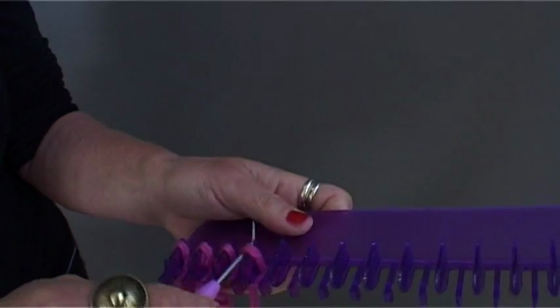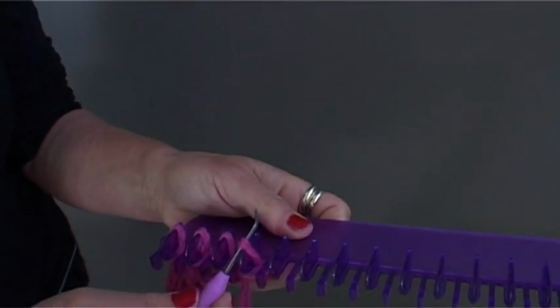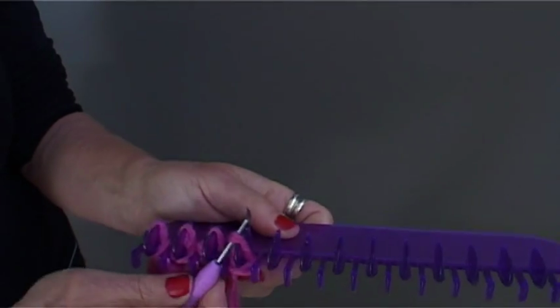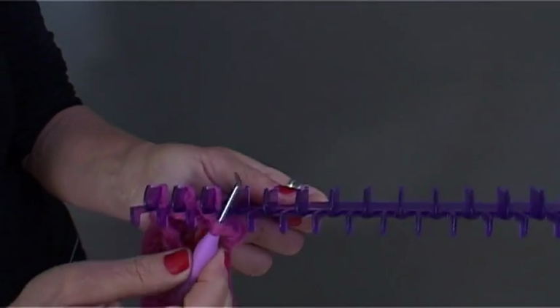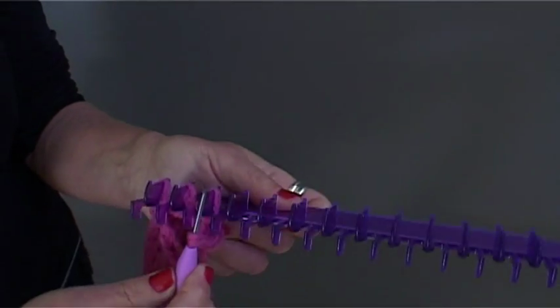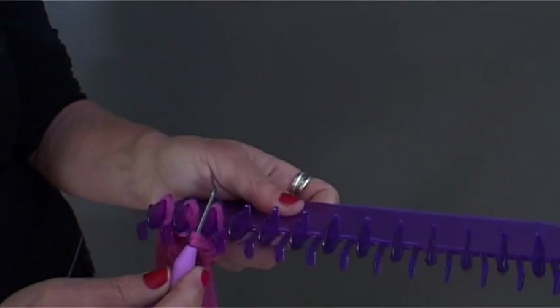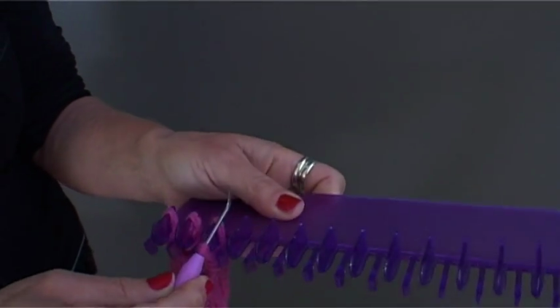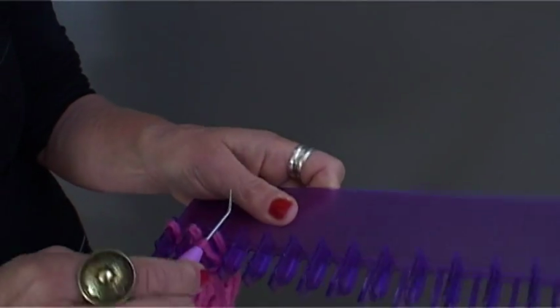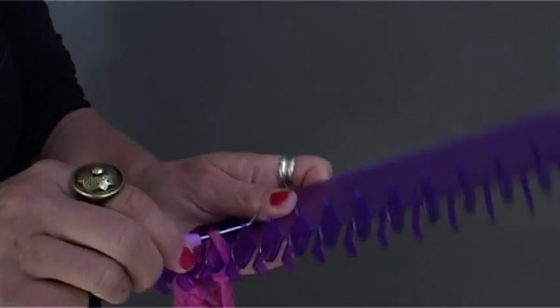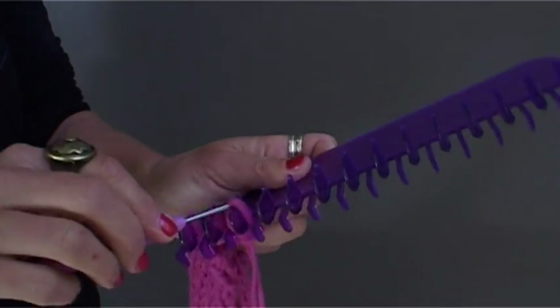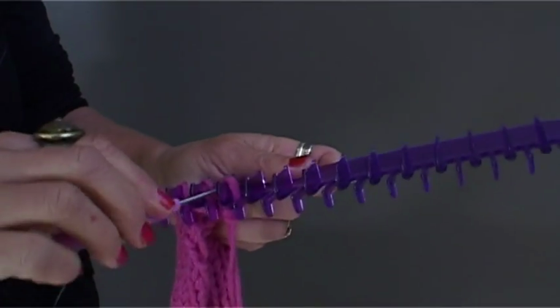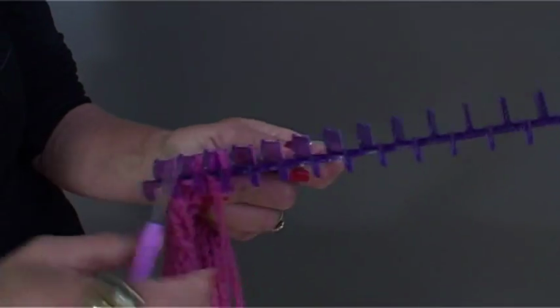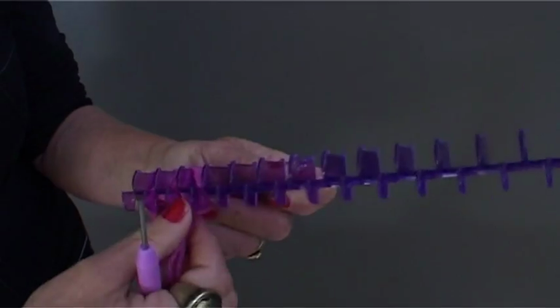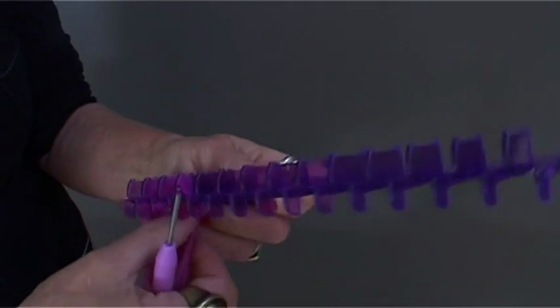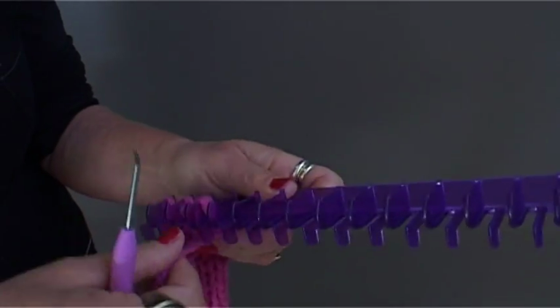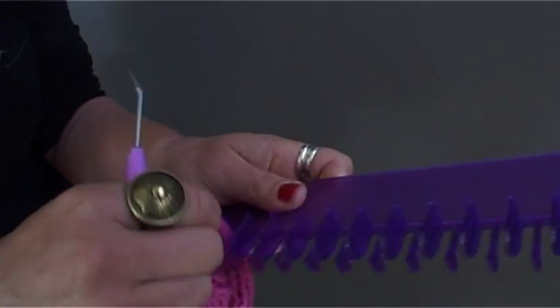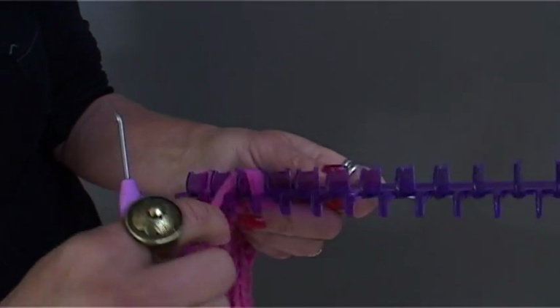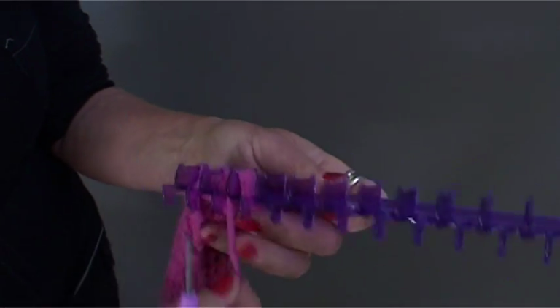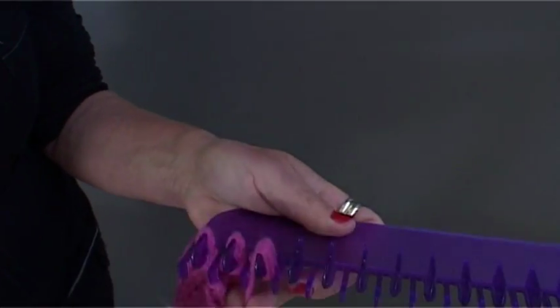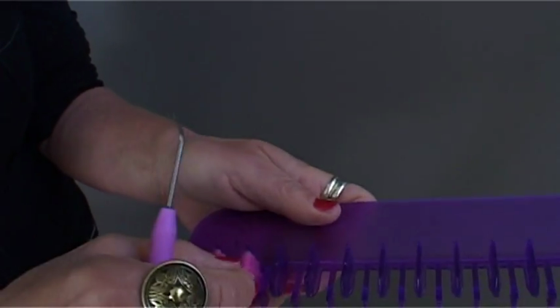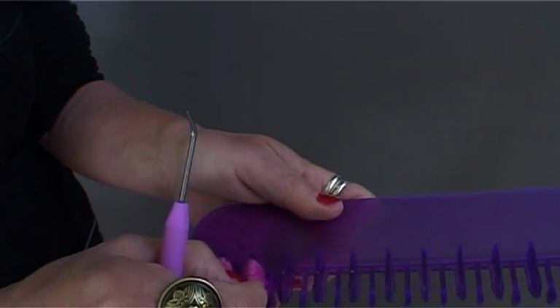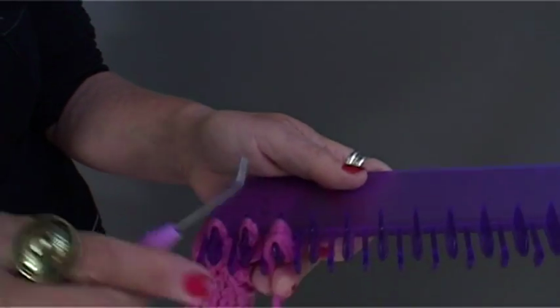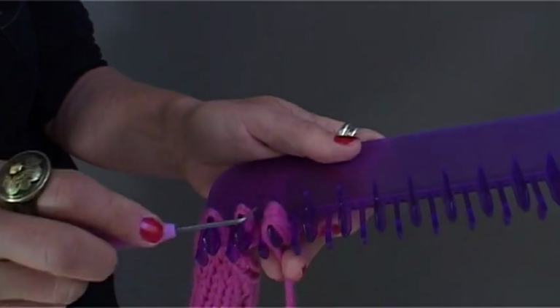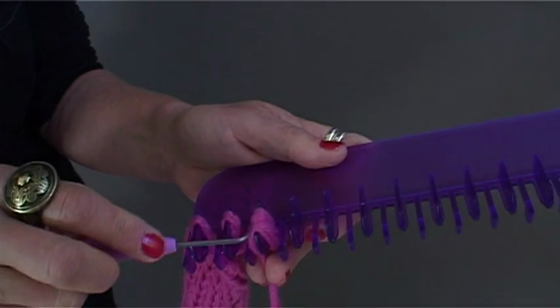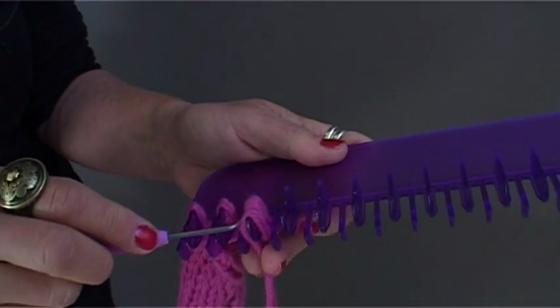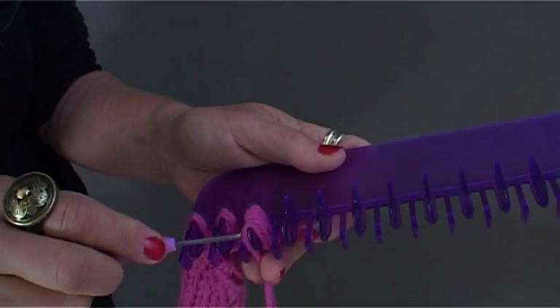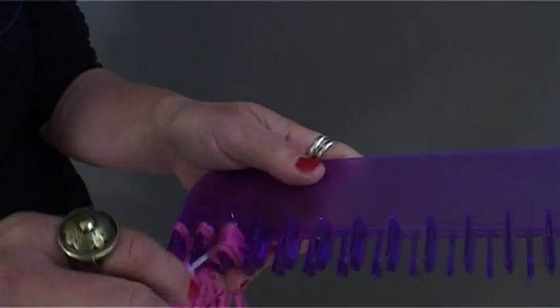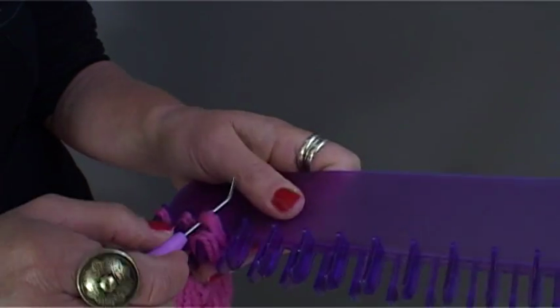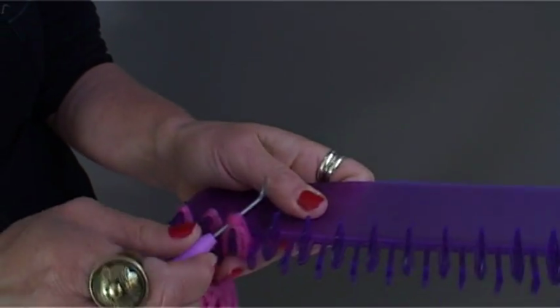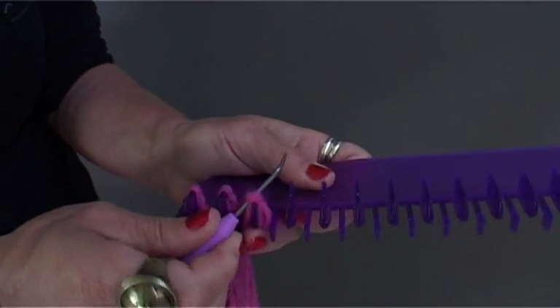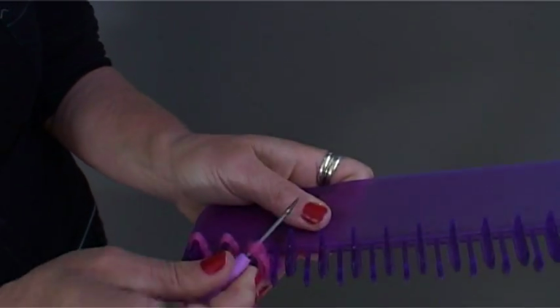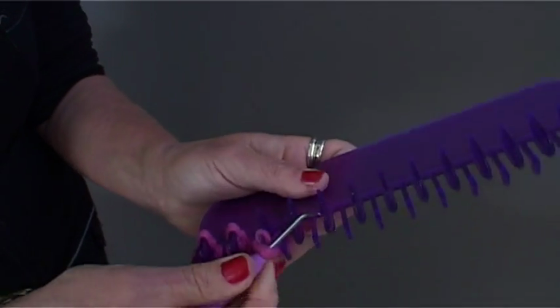Pick up the stitch and put it on the adjacent fin. Wrap the fin and then lift the back two stitches over the front stitch.